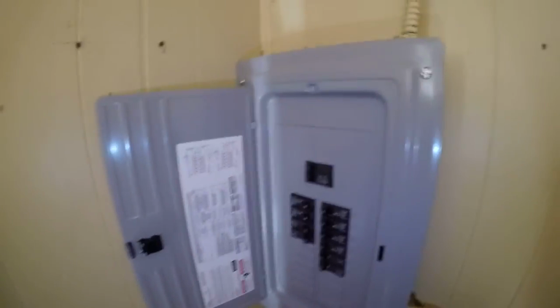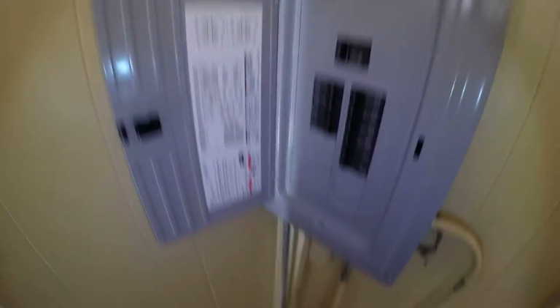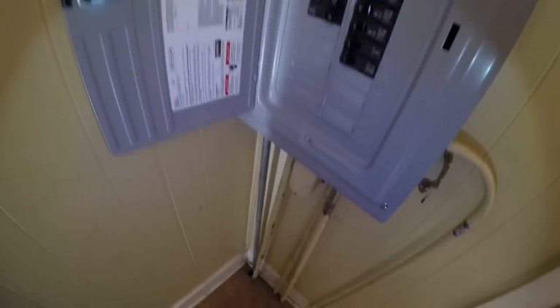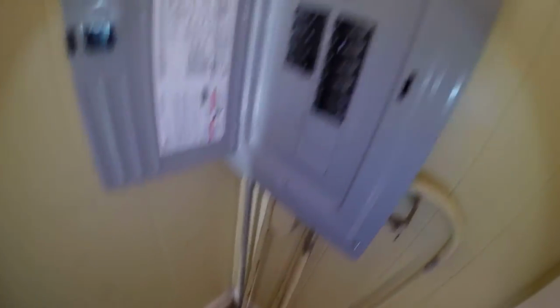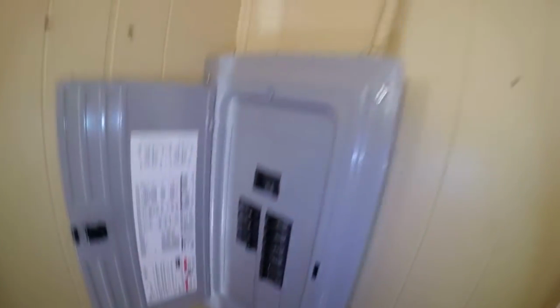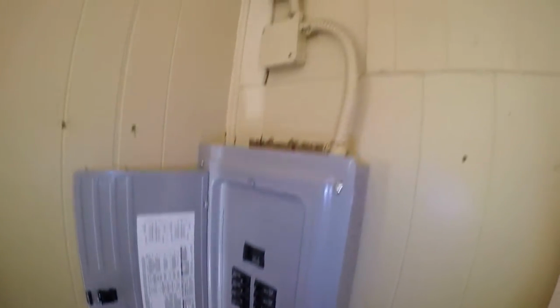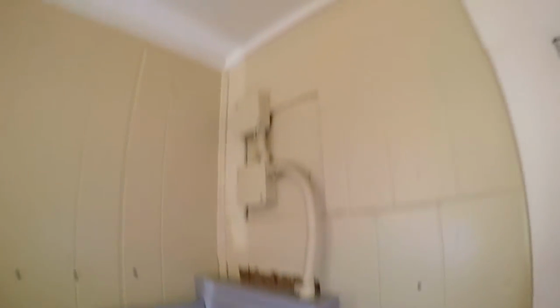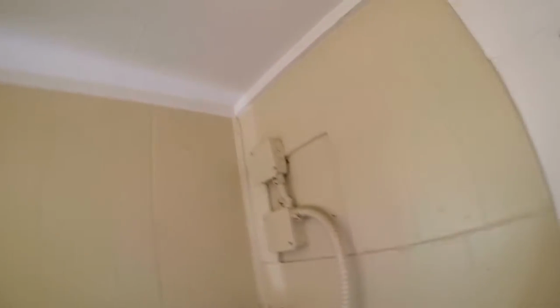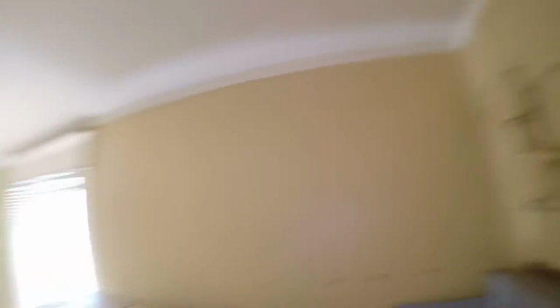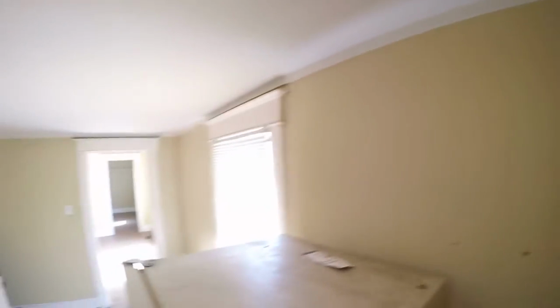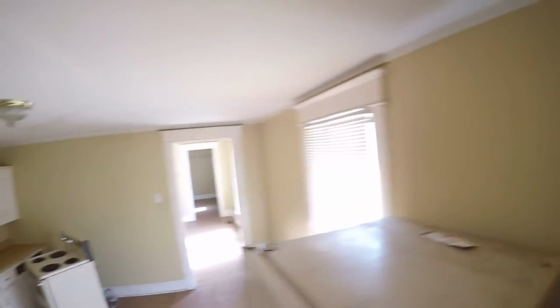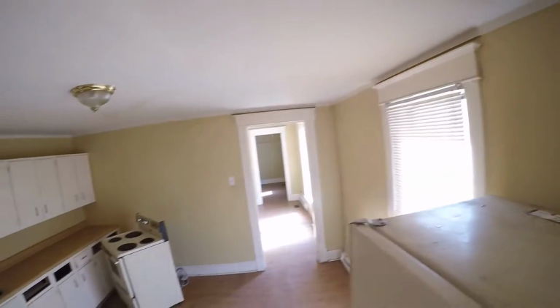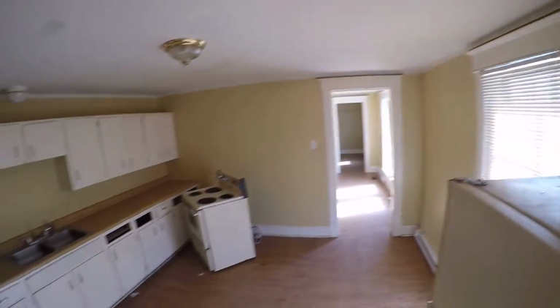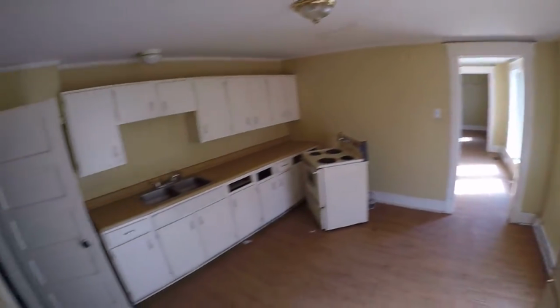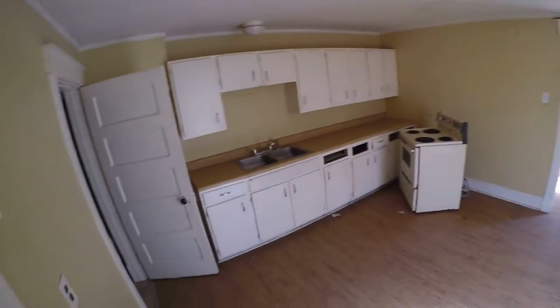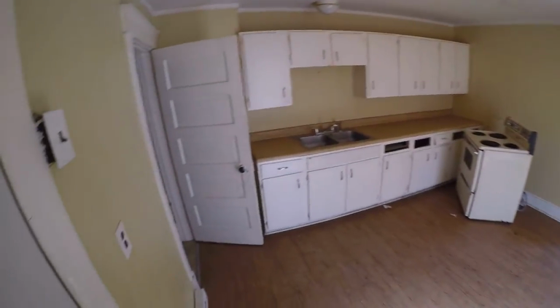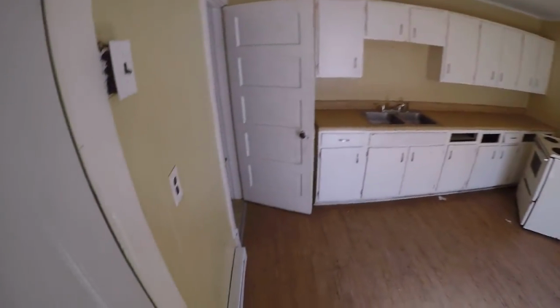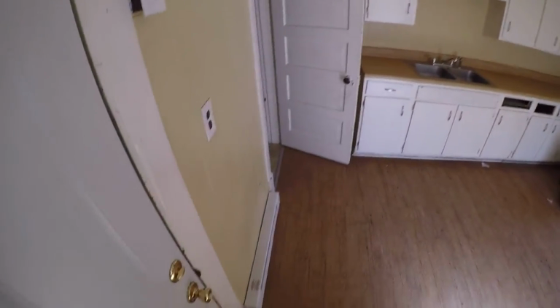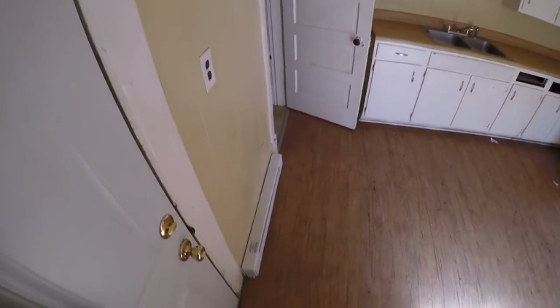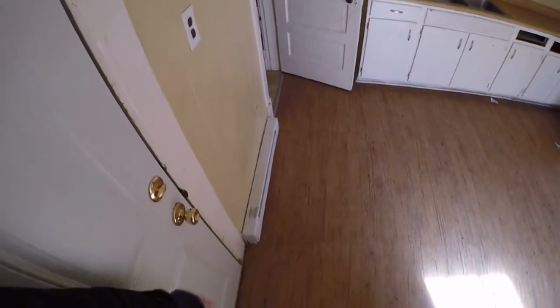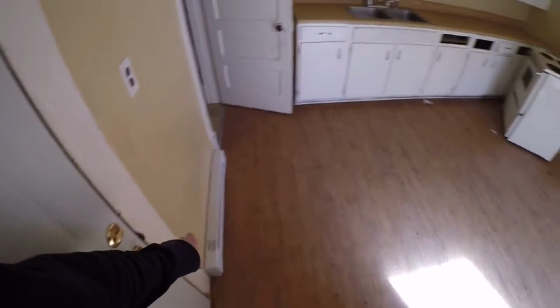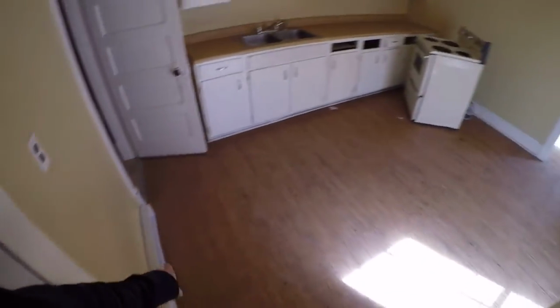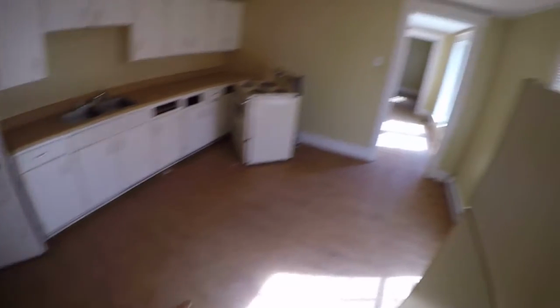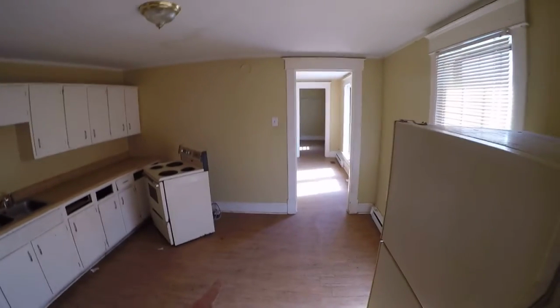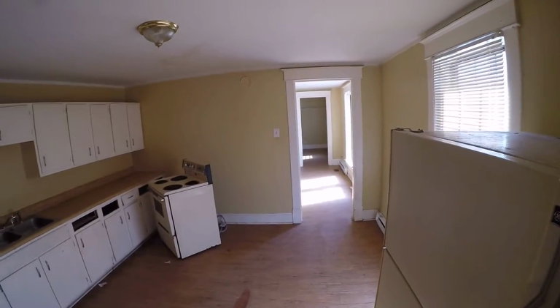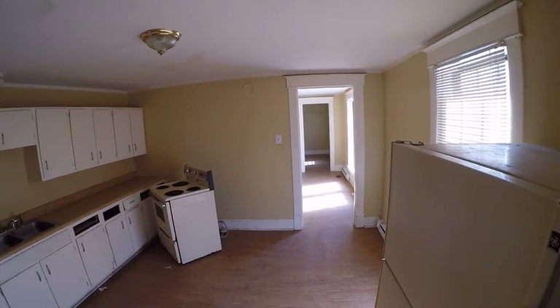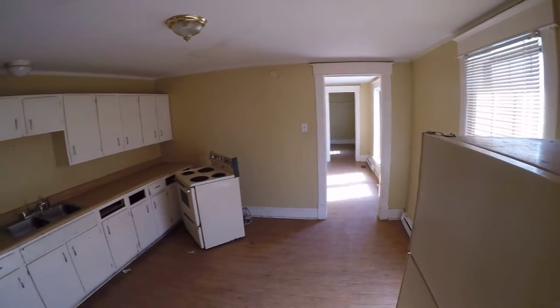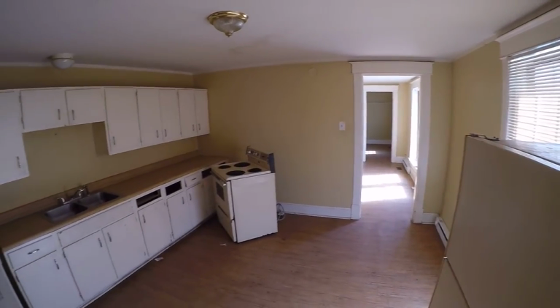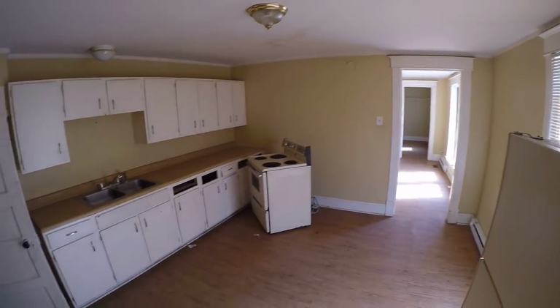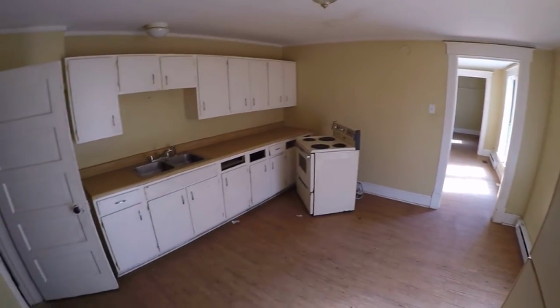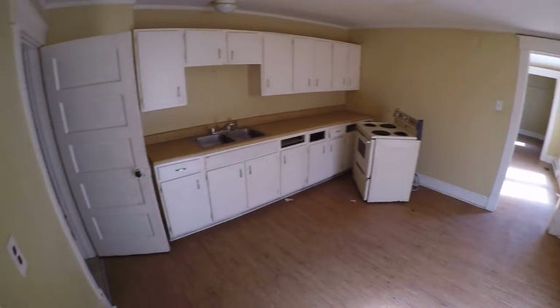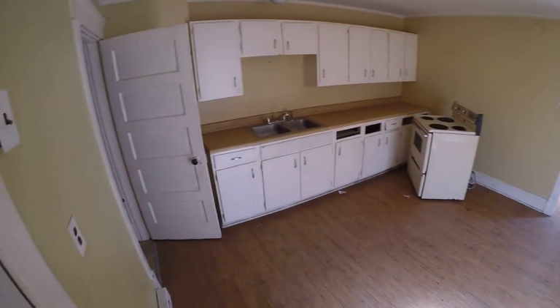Fuse box here. Let's shine a light around the room. Baseboard heat. This is a lower flooring.